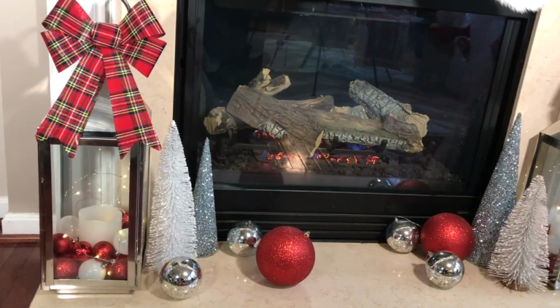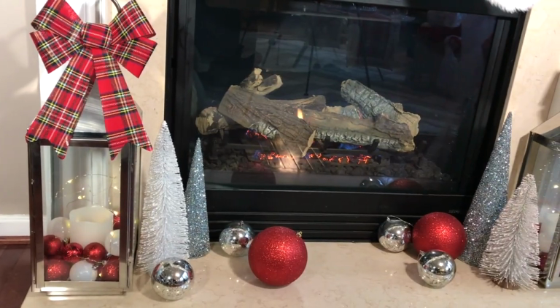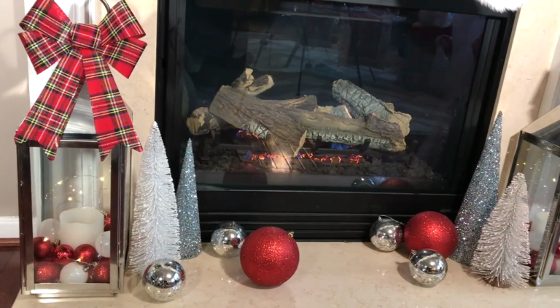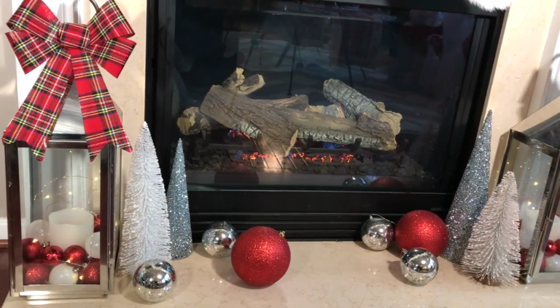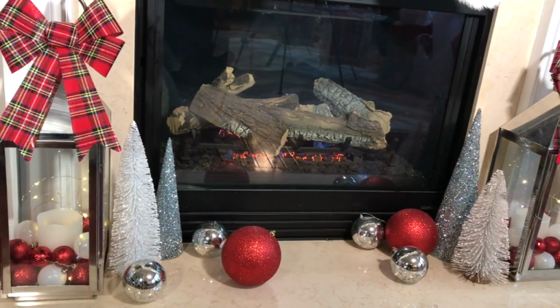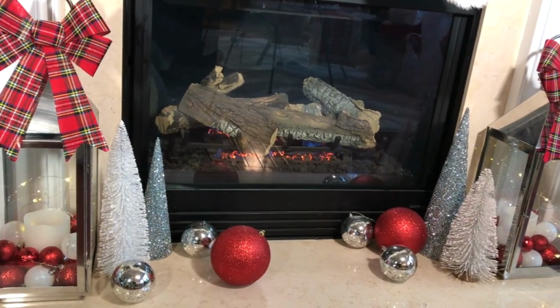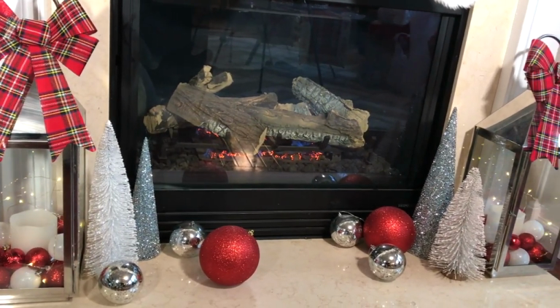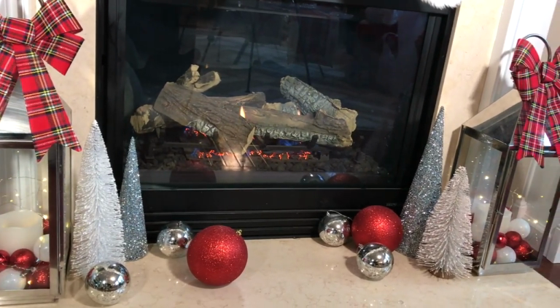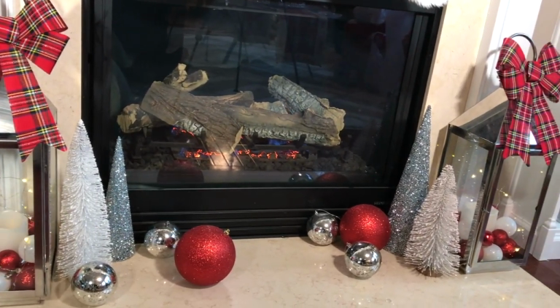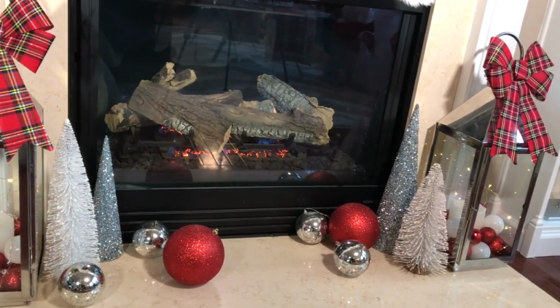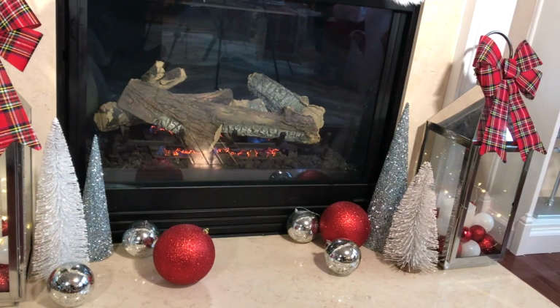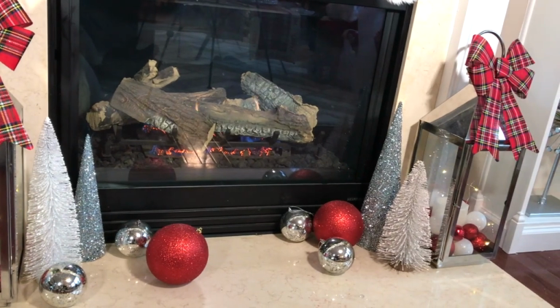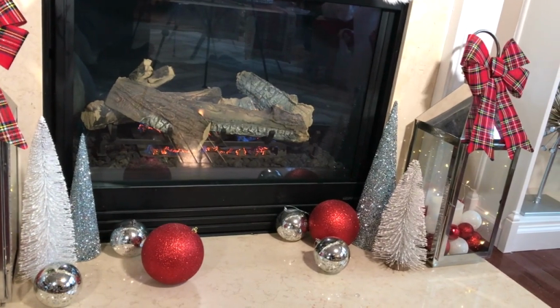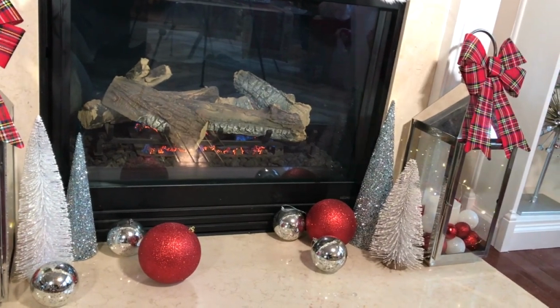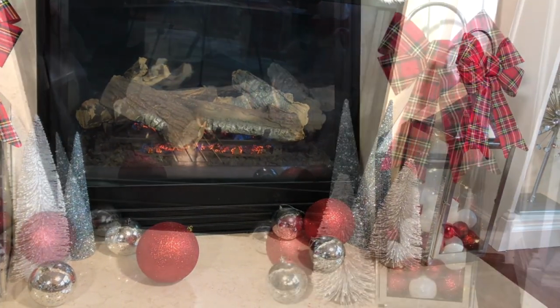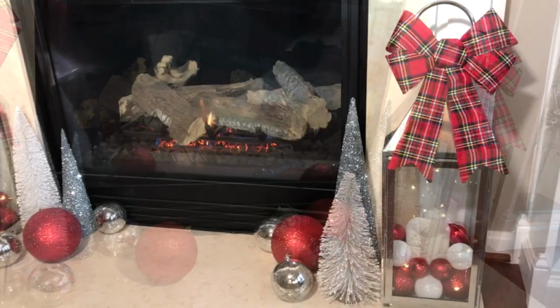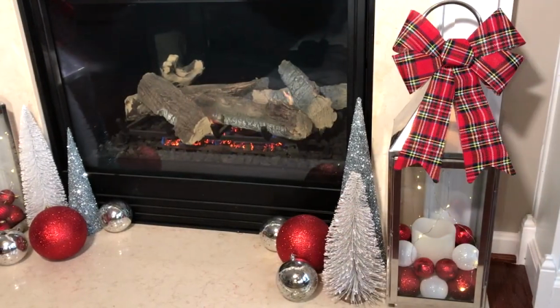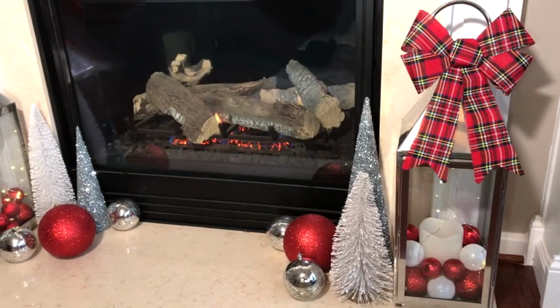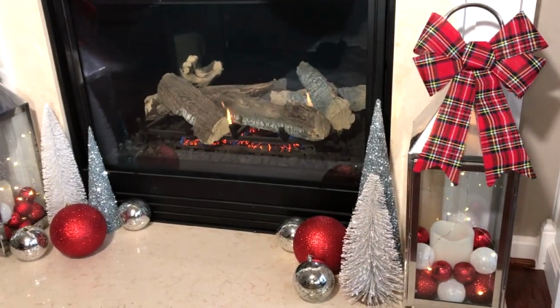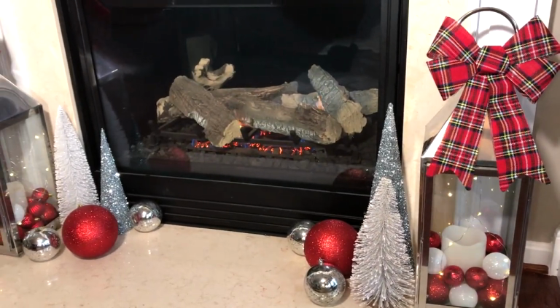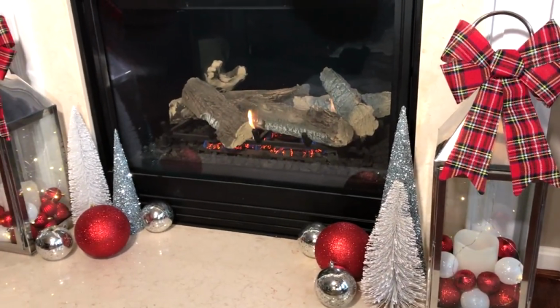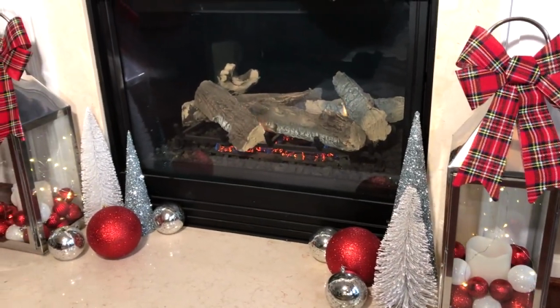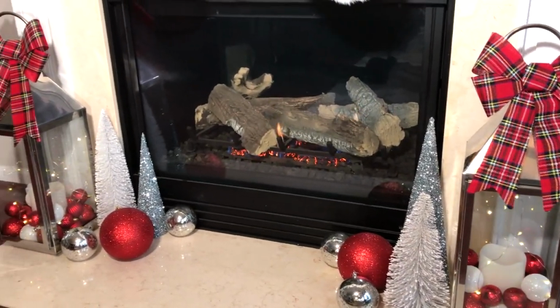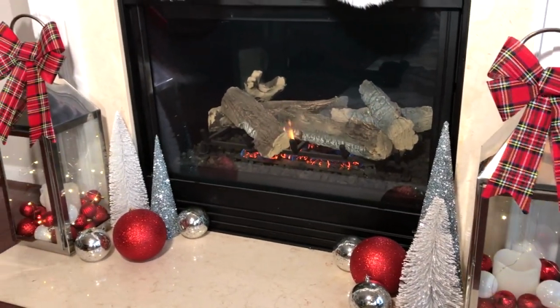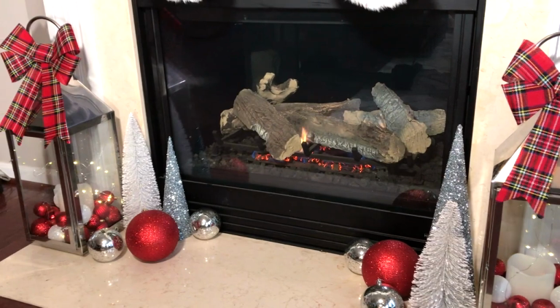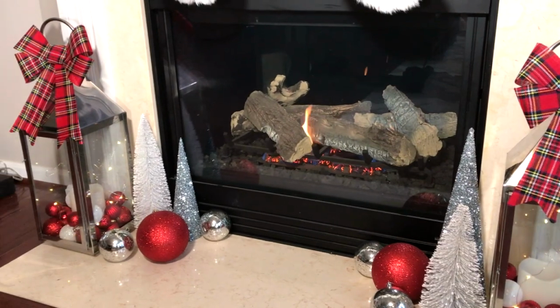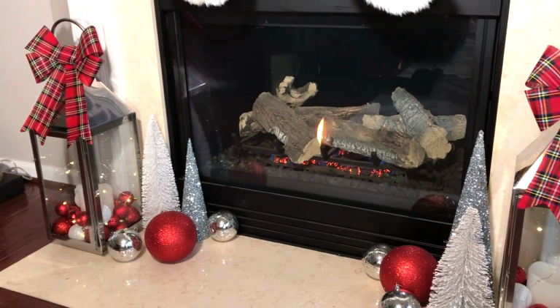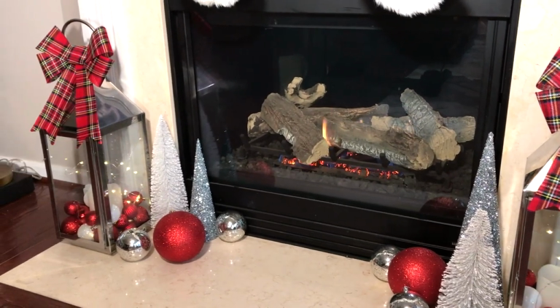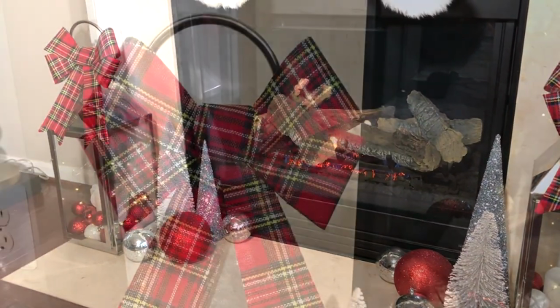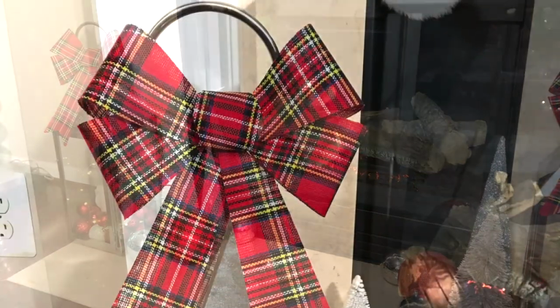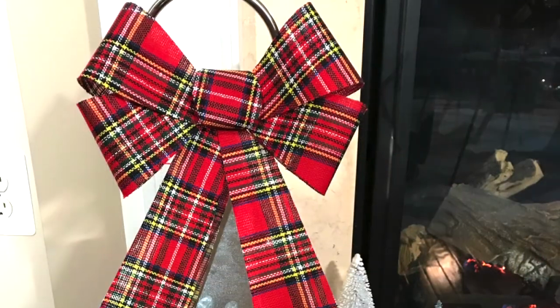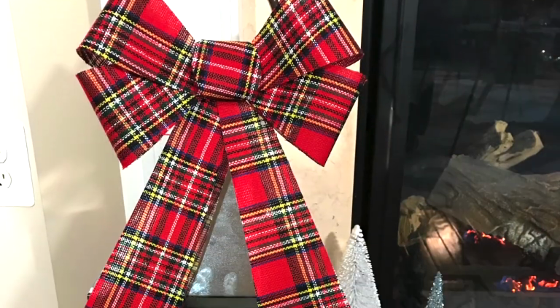For the bottom half of my fireplace I also wanted to create a little vignette, so I added these large lanterns with some LED candles, fairy lights, ornaments in different sizes and colors, some trees, and plaid bows.